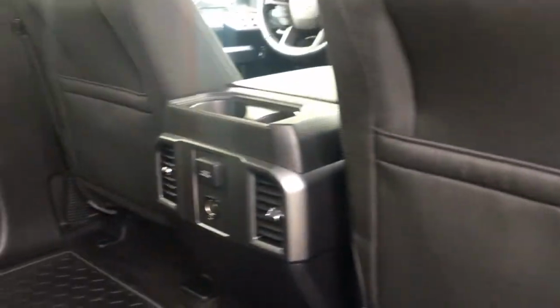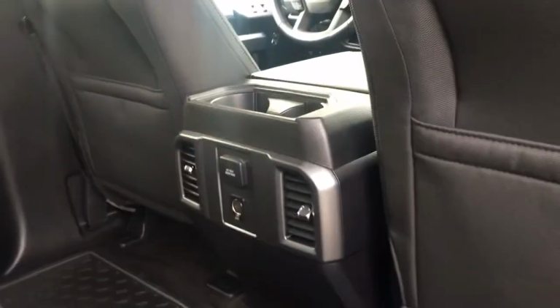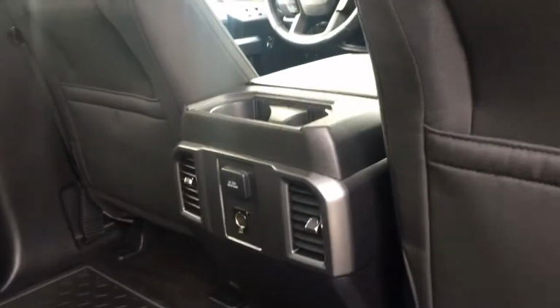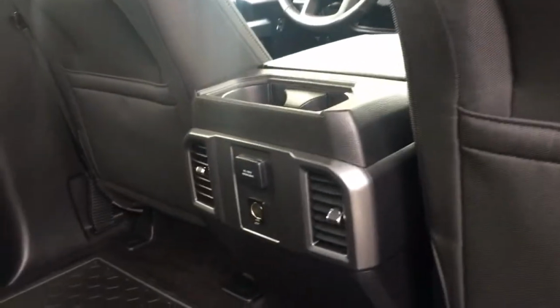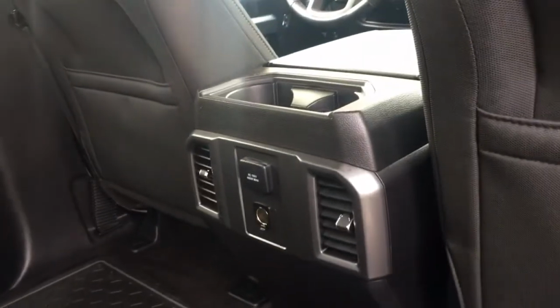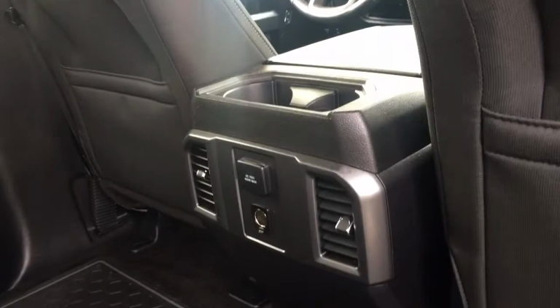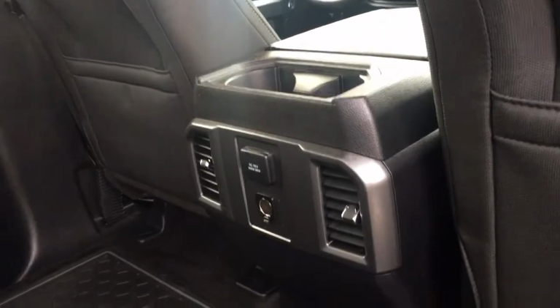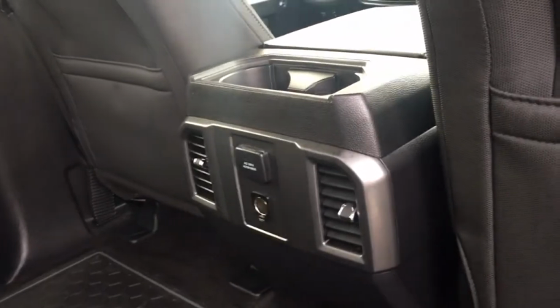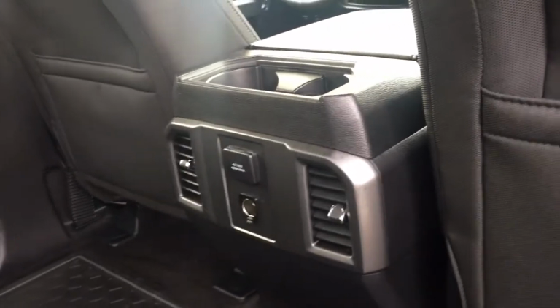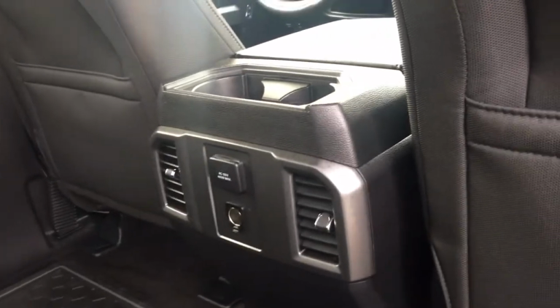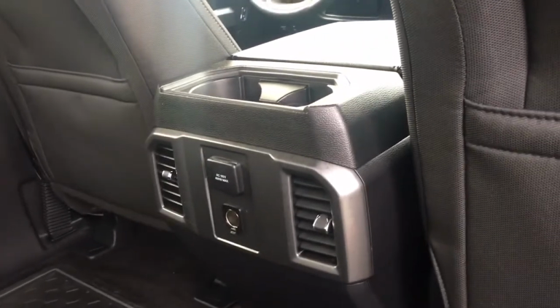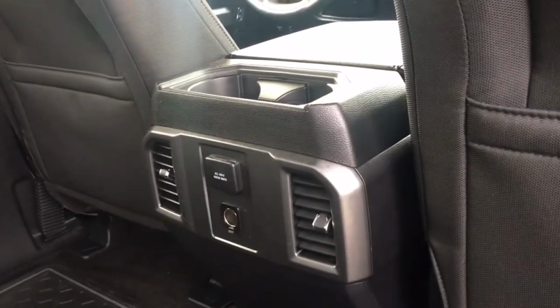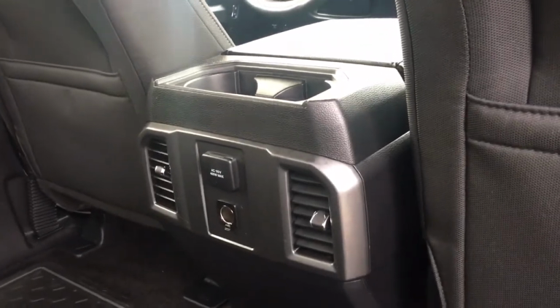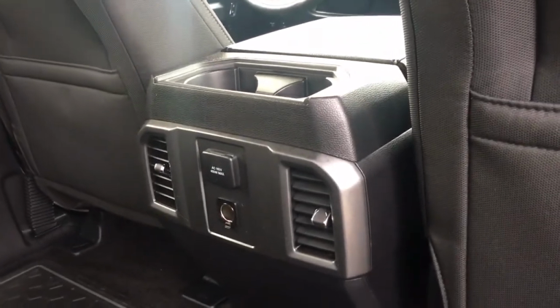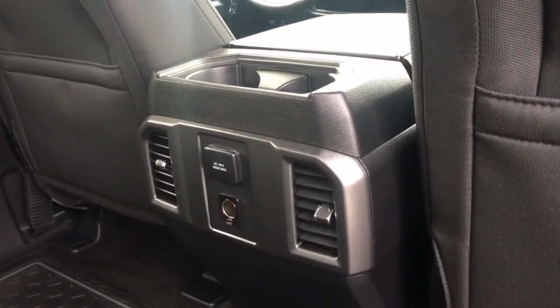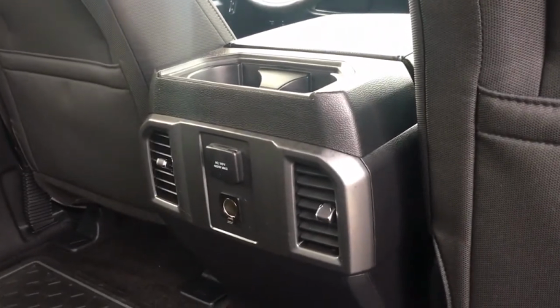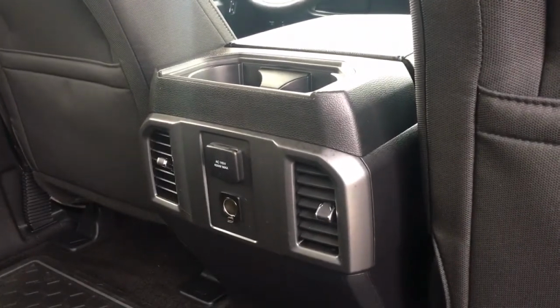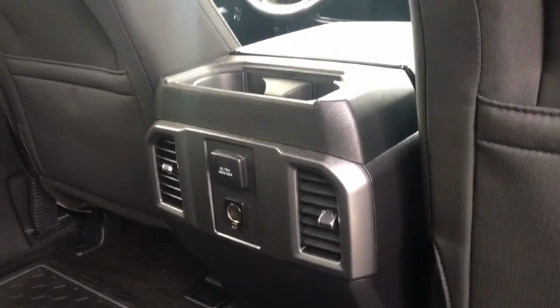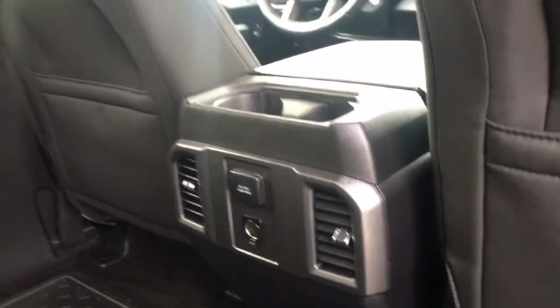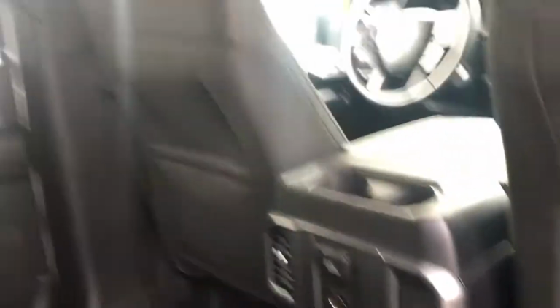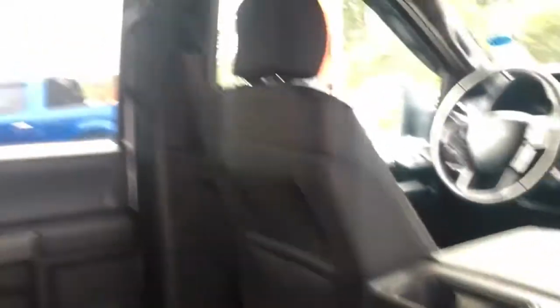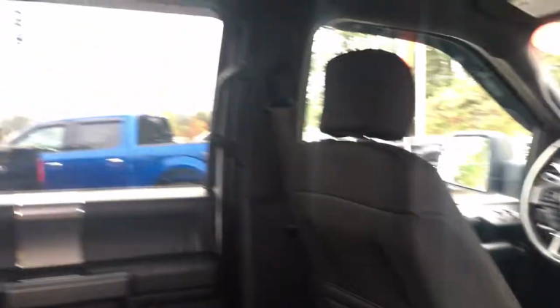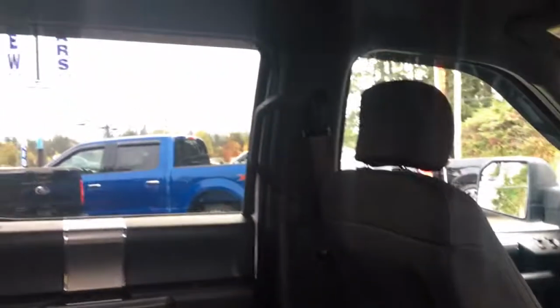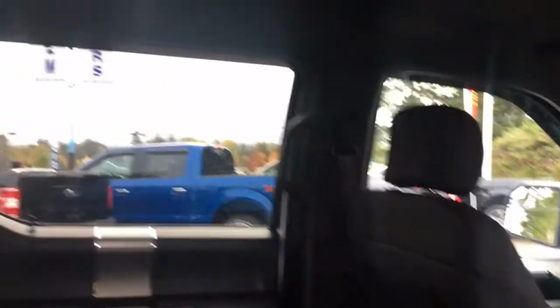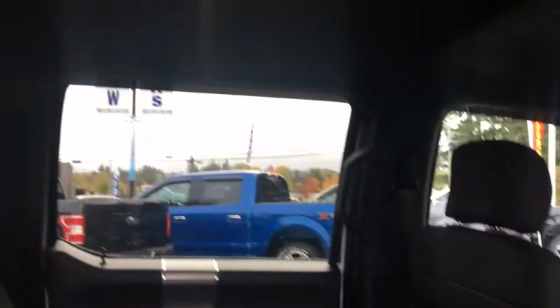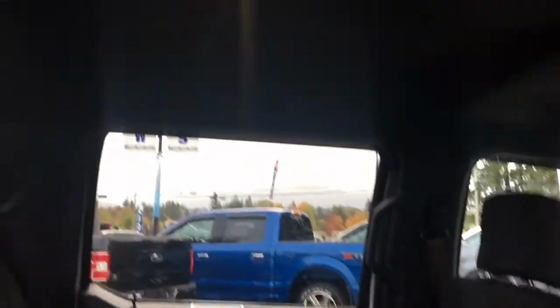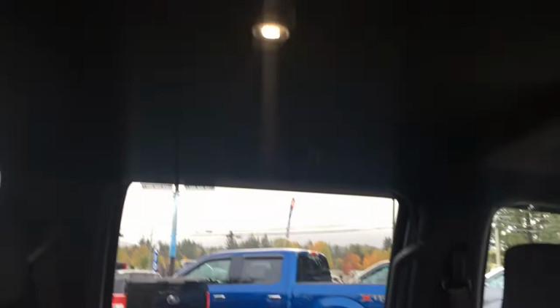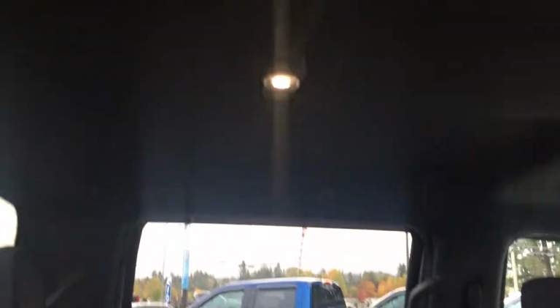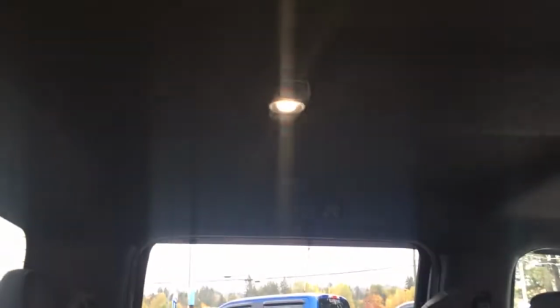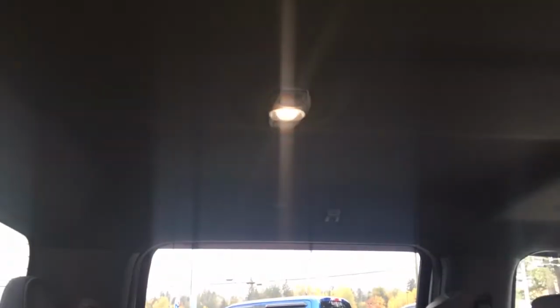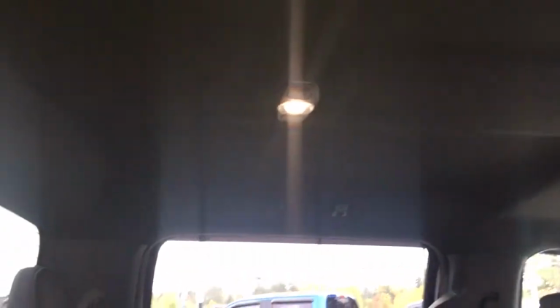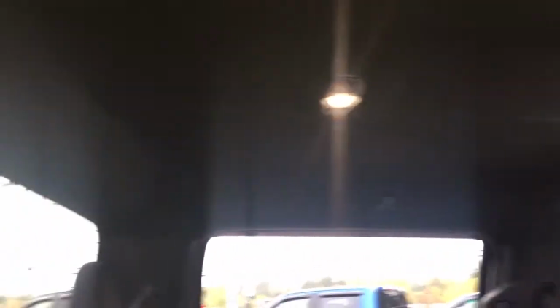In the center, there are a couple of cup holders, air vents, and a 110 and 12 volt outlet. In the body there are grab handles, and up above there are hooks and lighting.